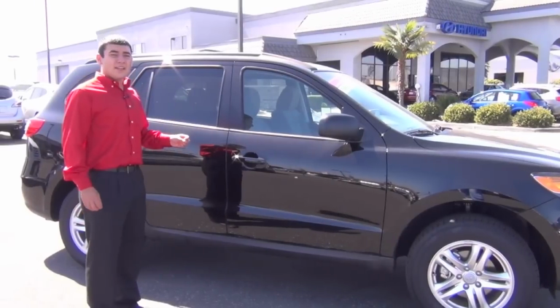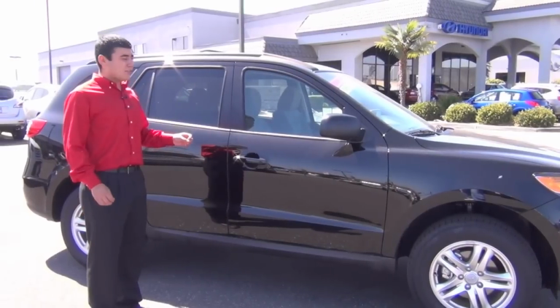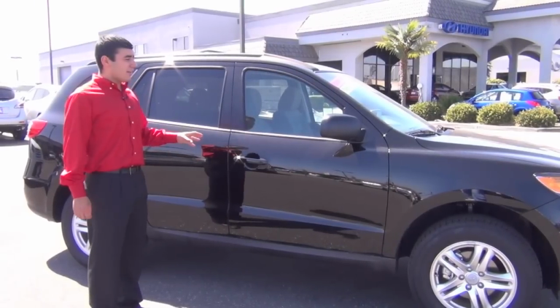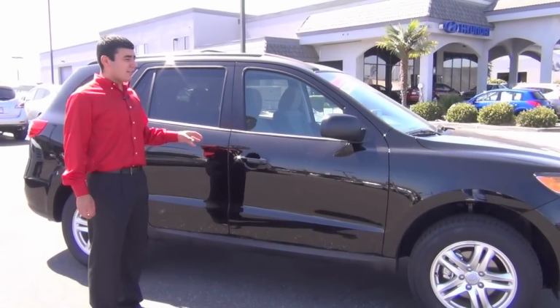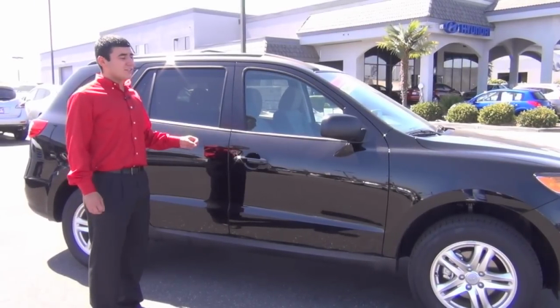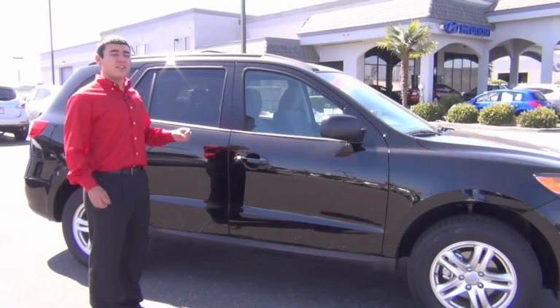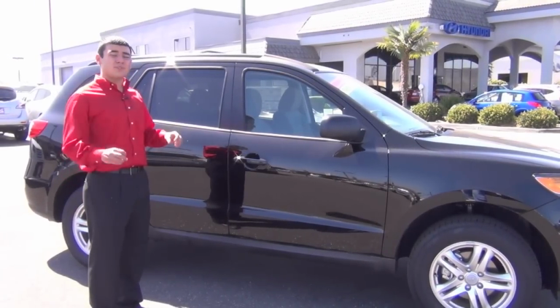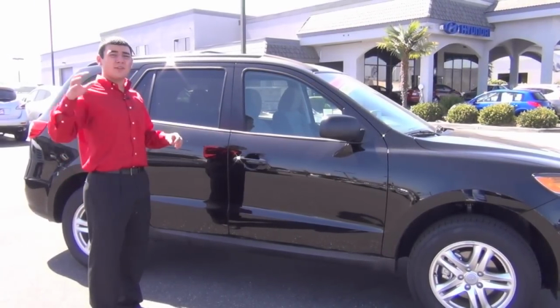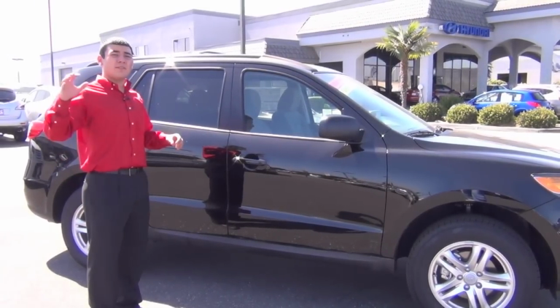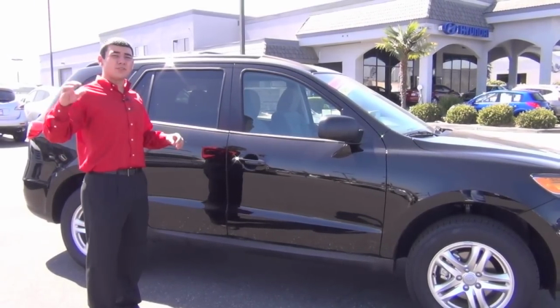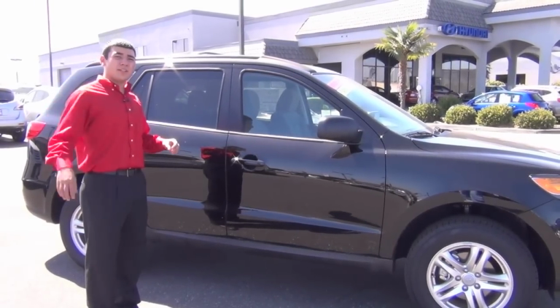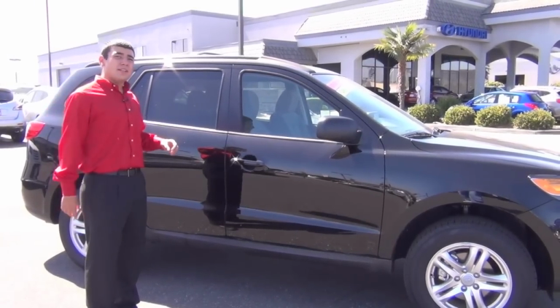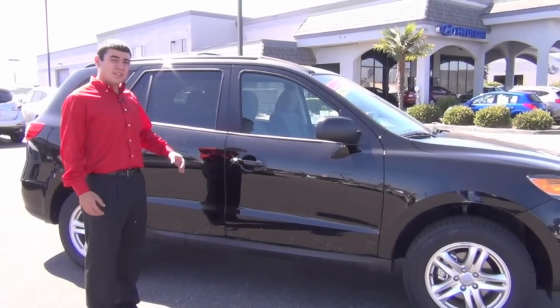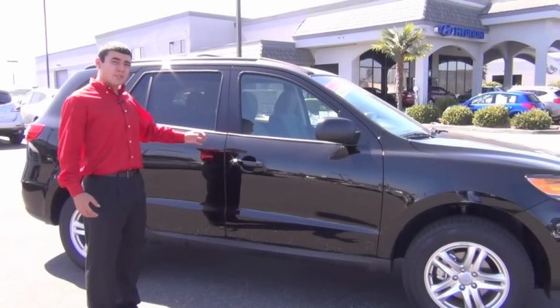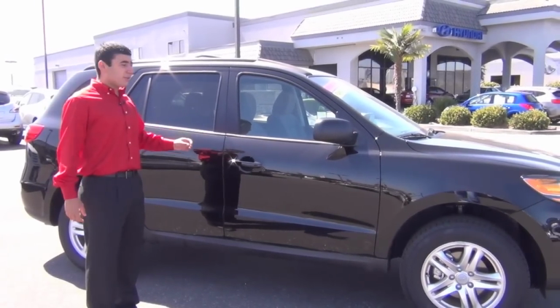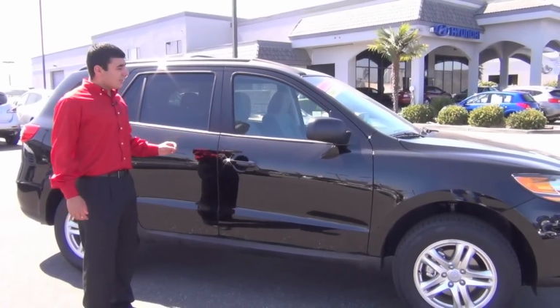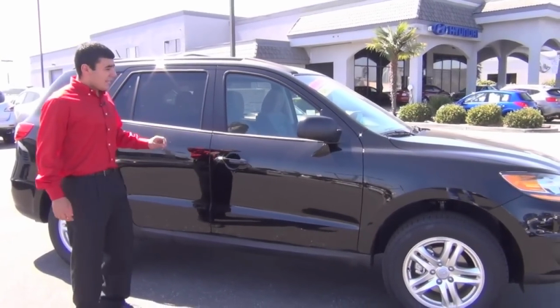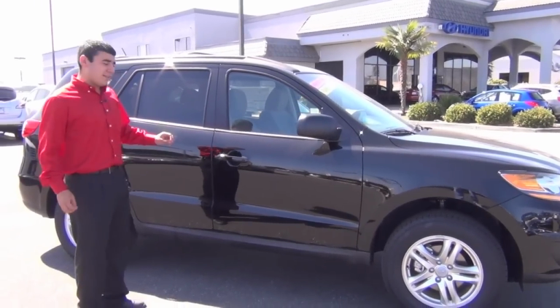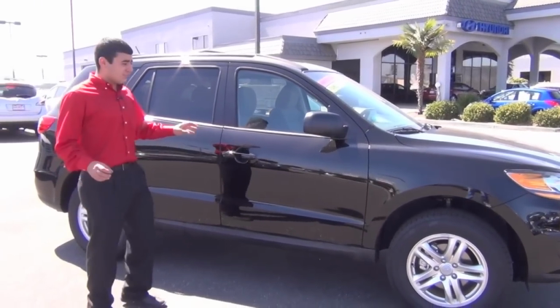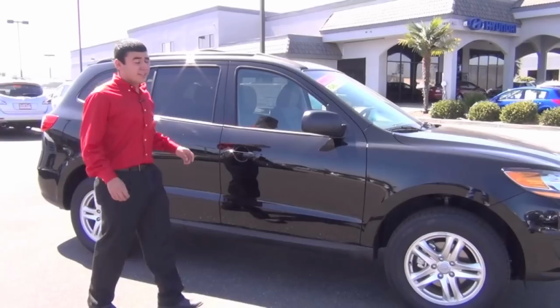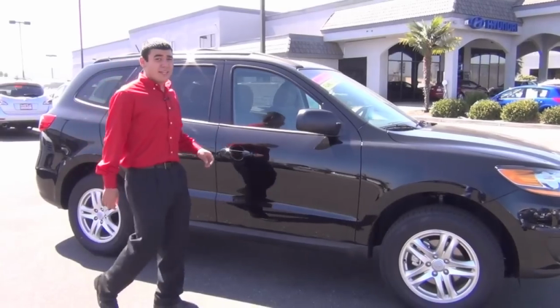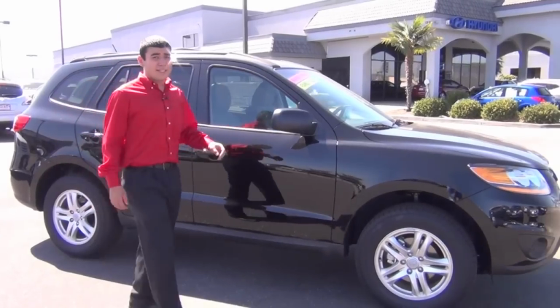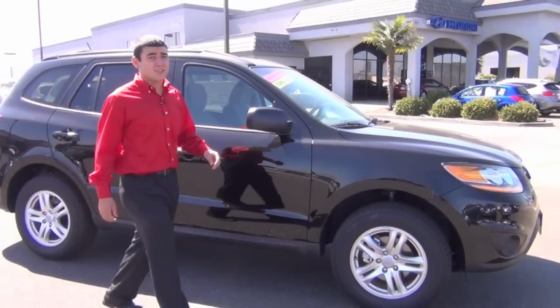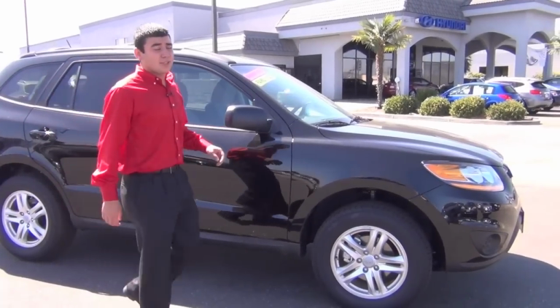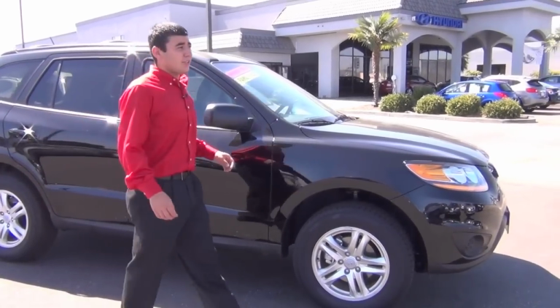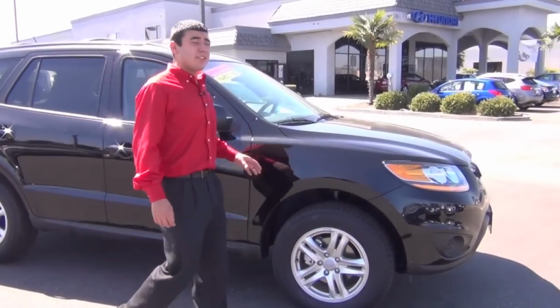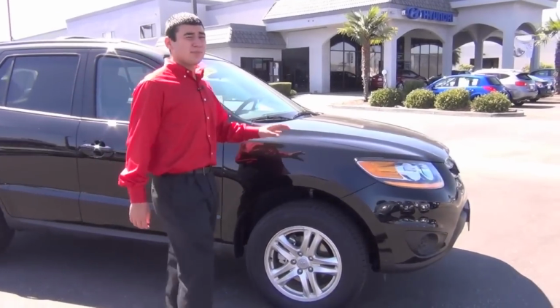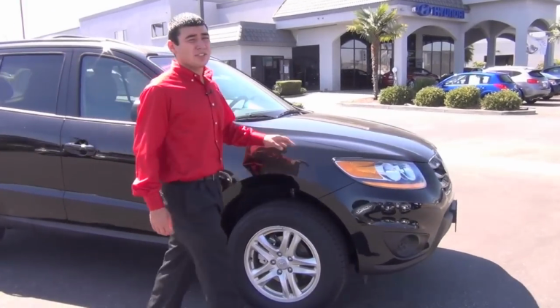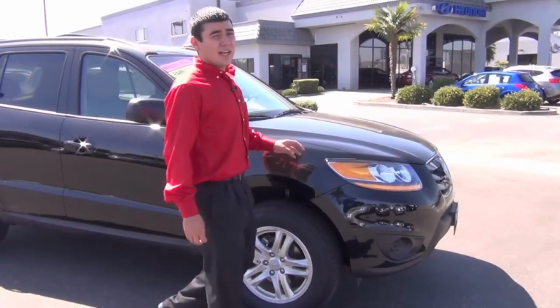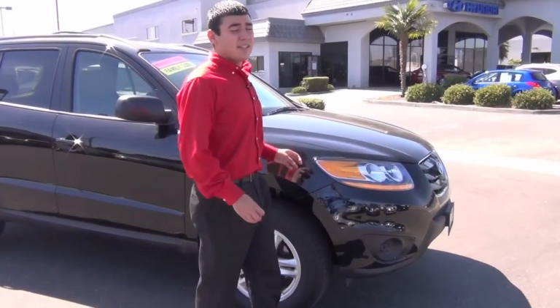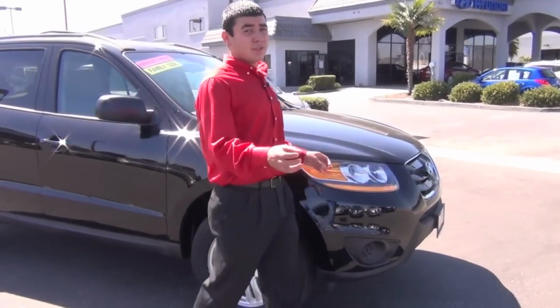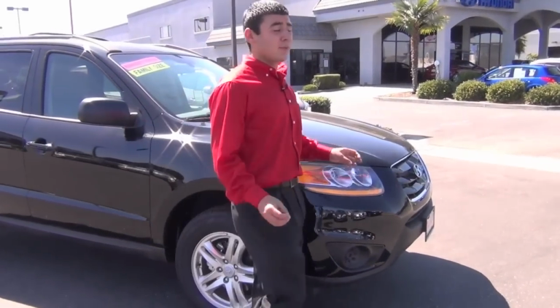This car right here is an upscale of the Tucson. It is a bigger model and it still gets that great gas mileage with 26 miles on the highway and up to 31.